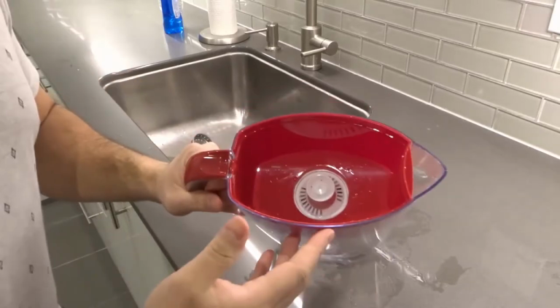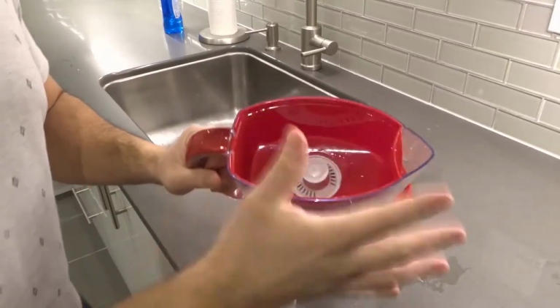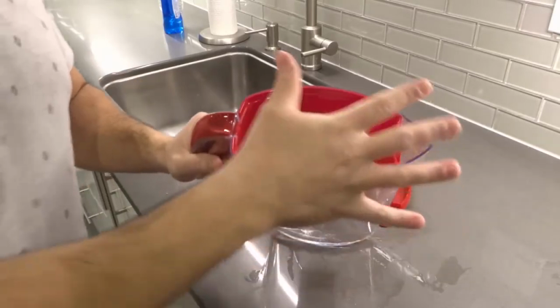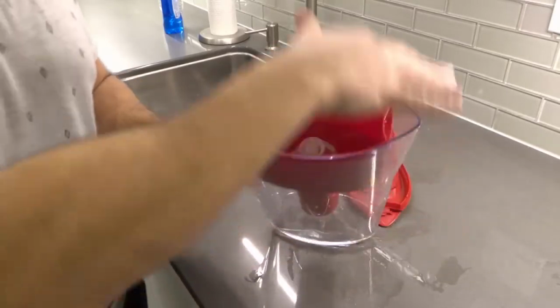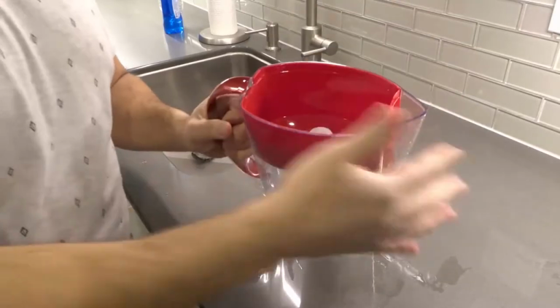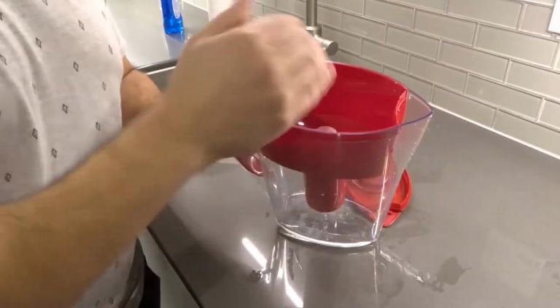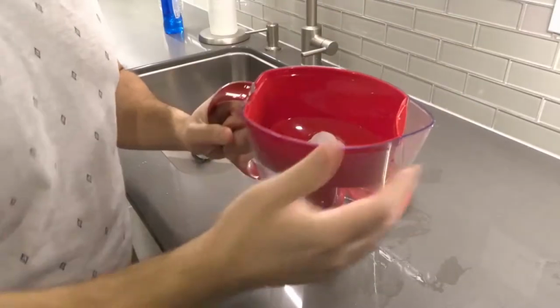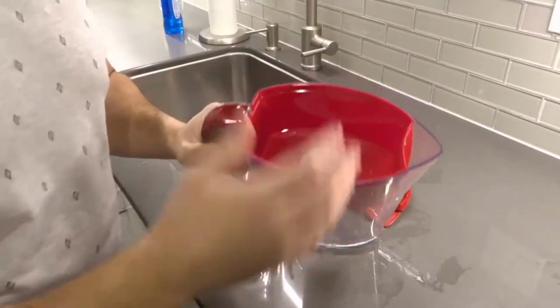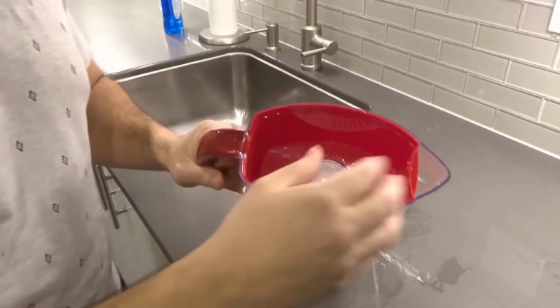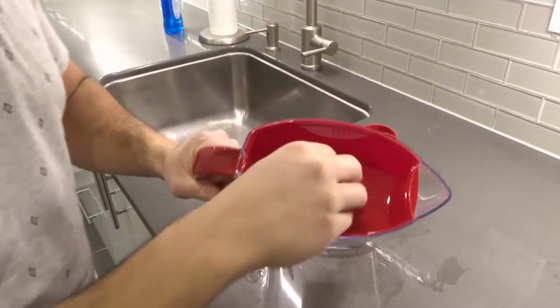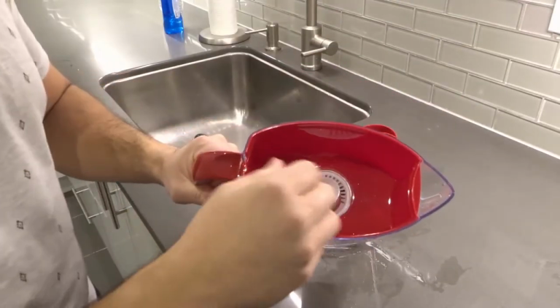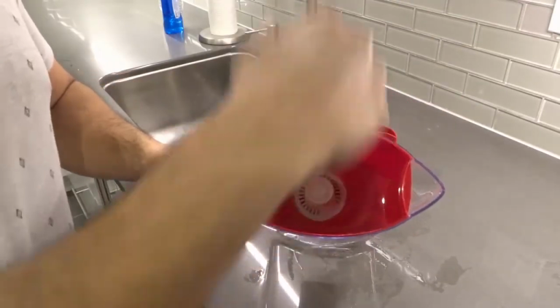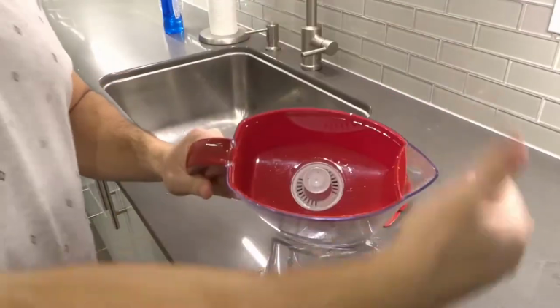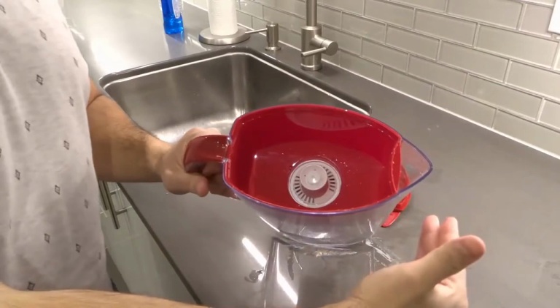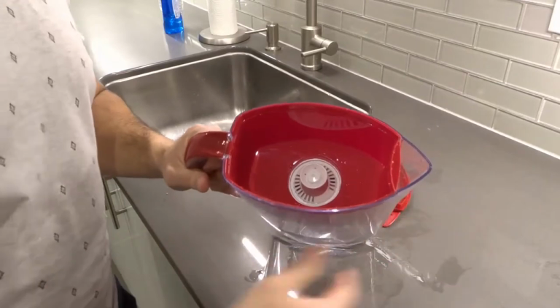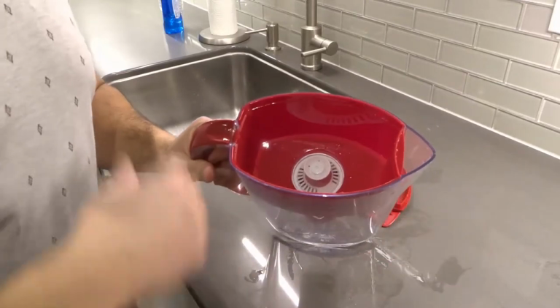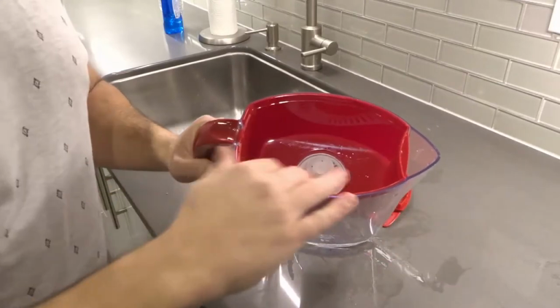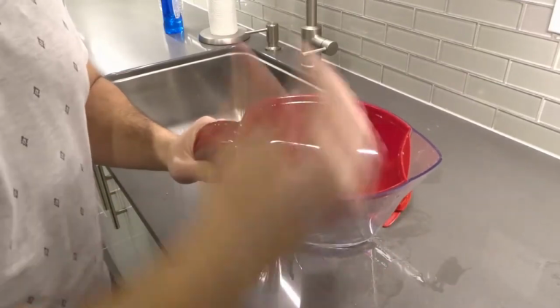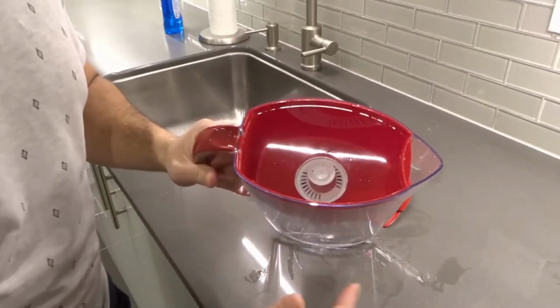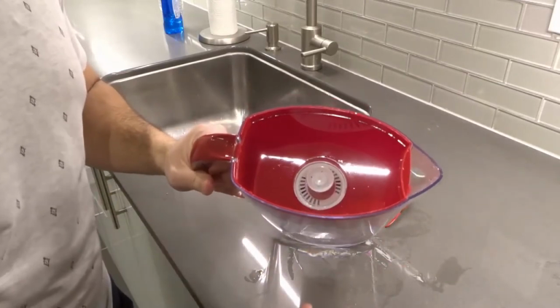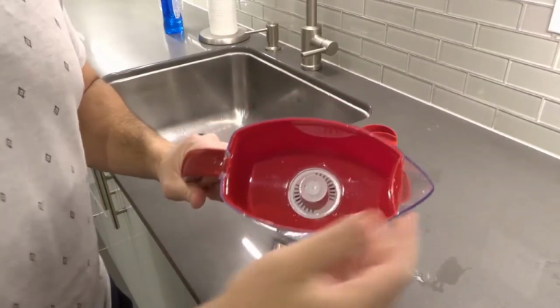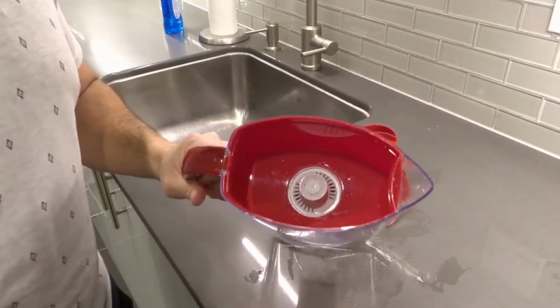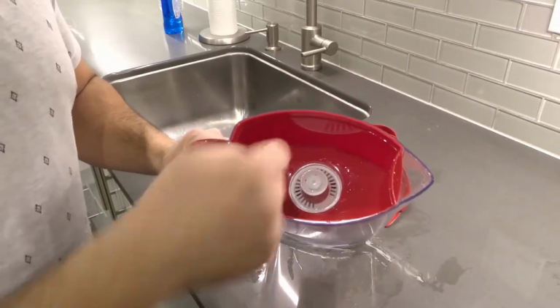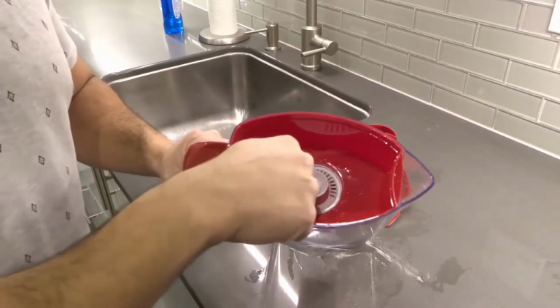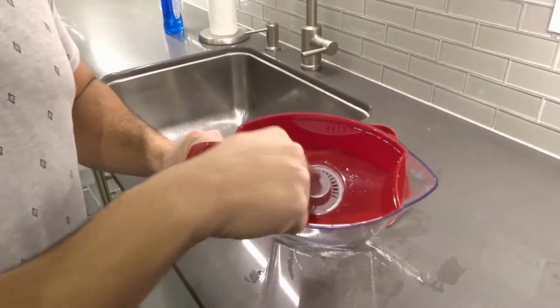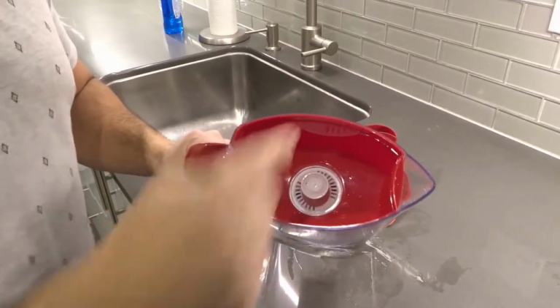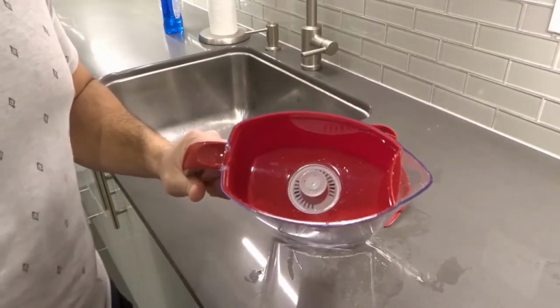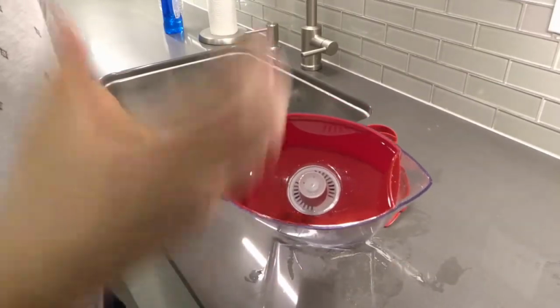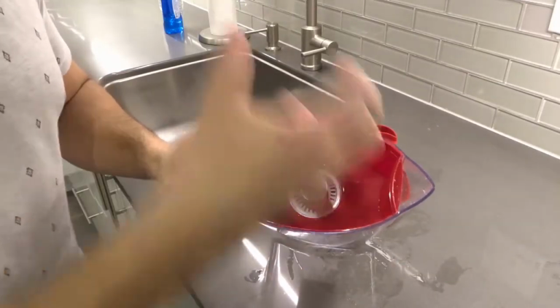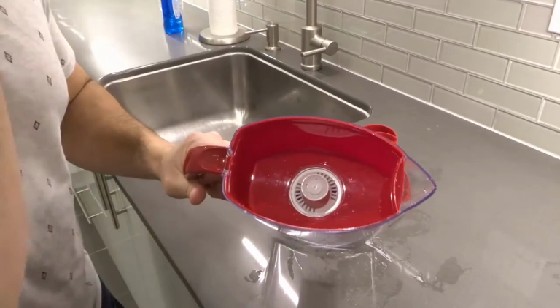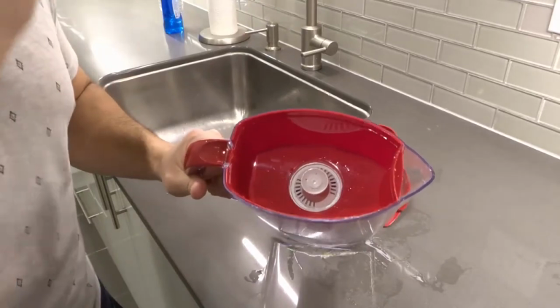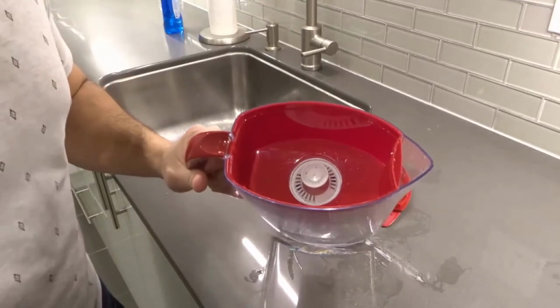Now your Brita water filter might be different. You might have access to the cartridge without removing the lid, or you might have to remove a different piece. But most of the time you need to be able to see the cartridge, and that means you have access to it.